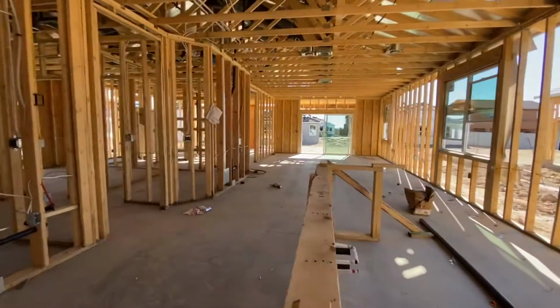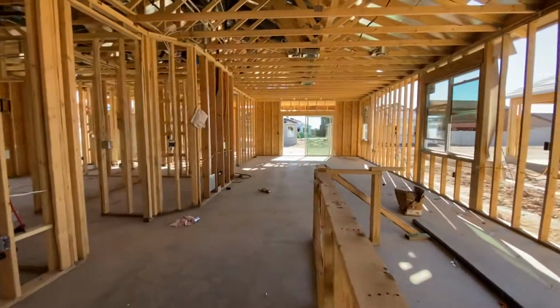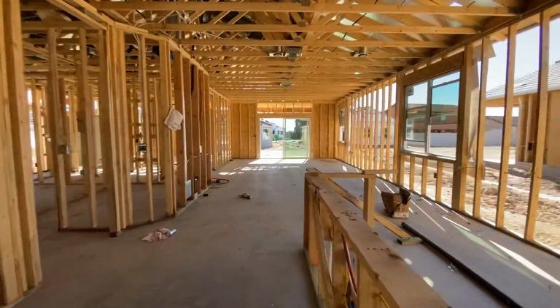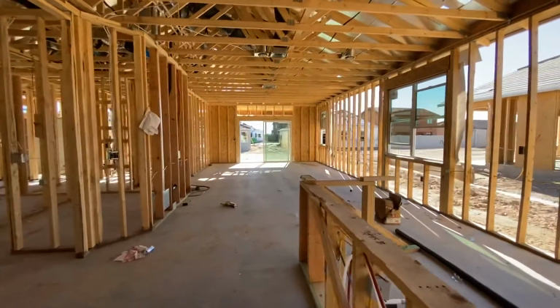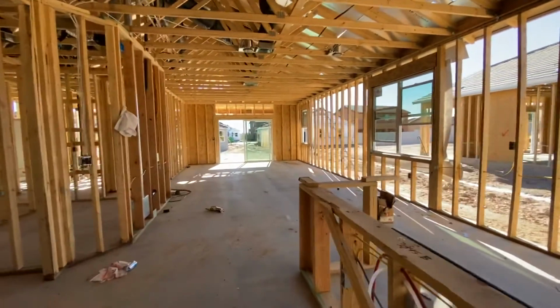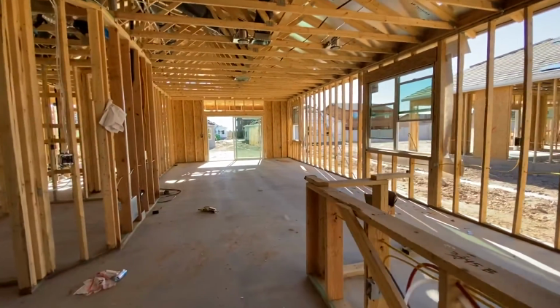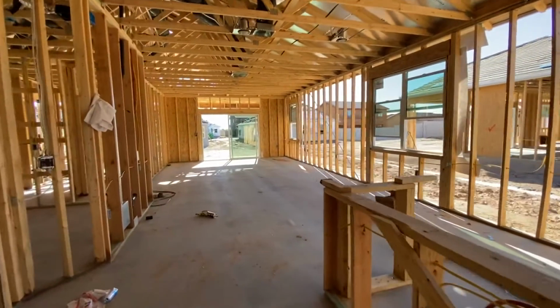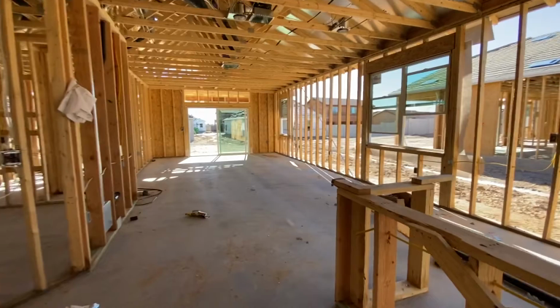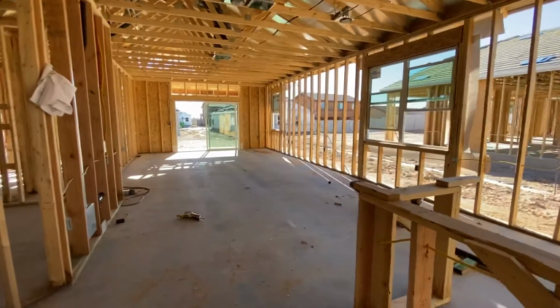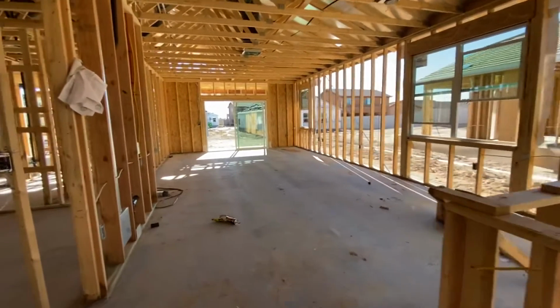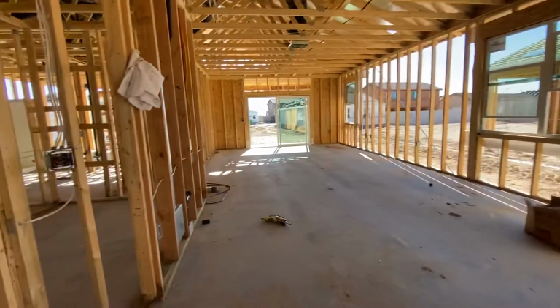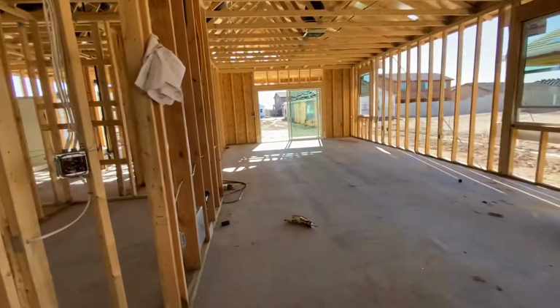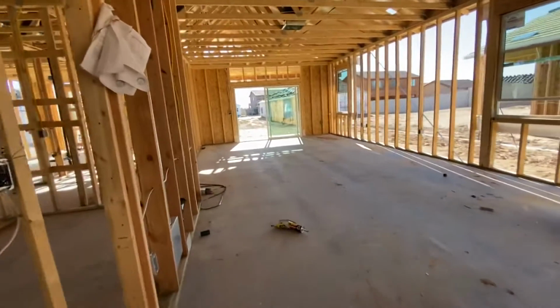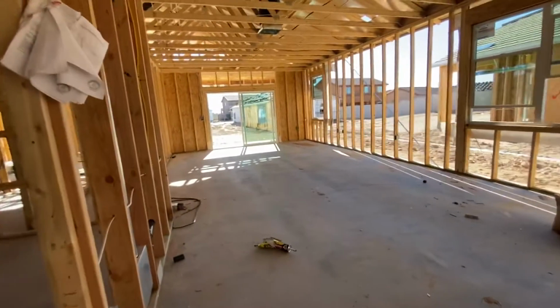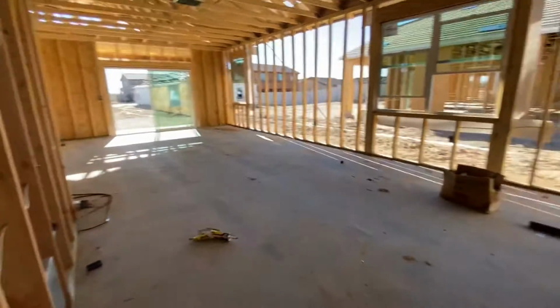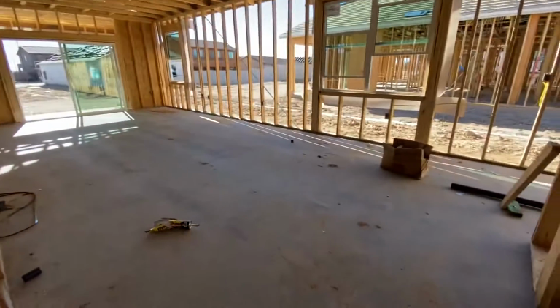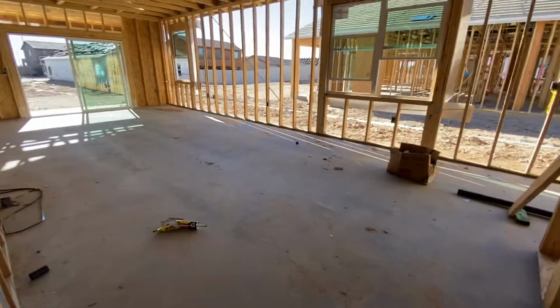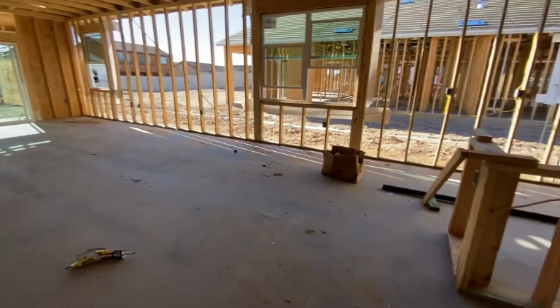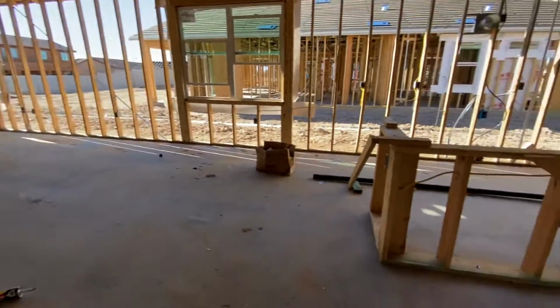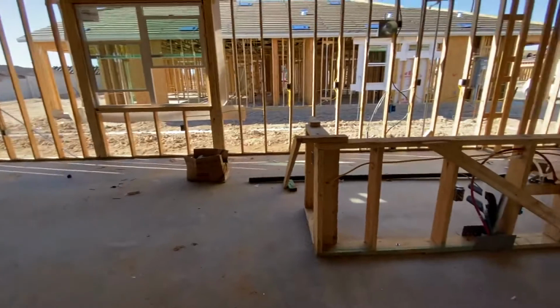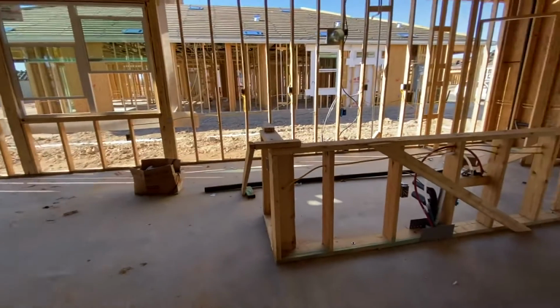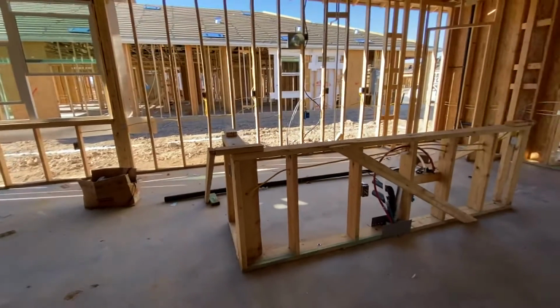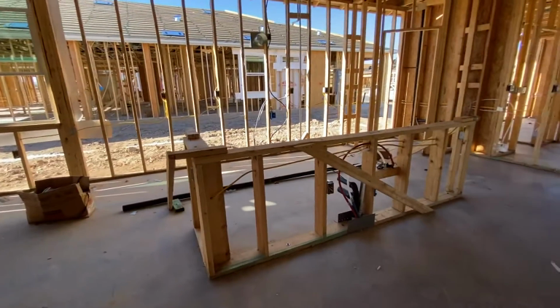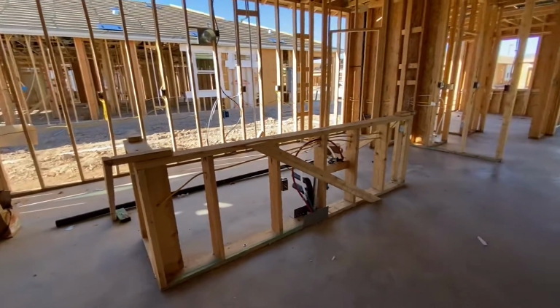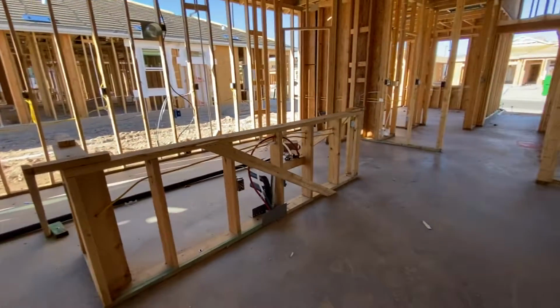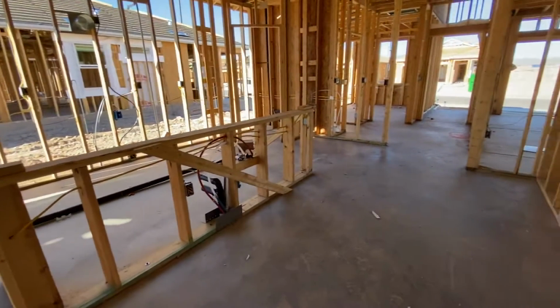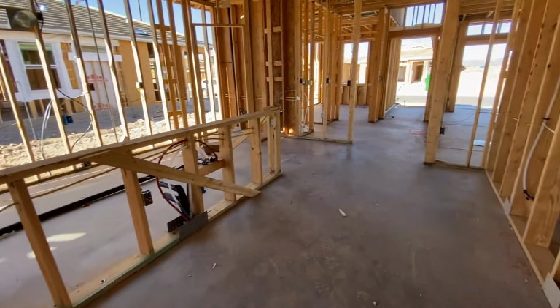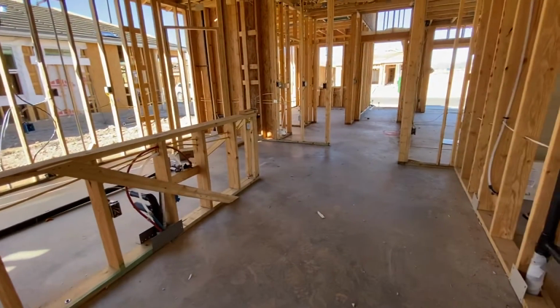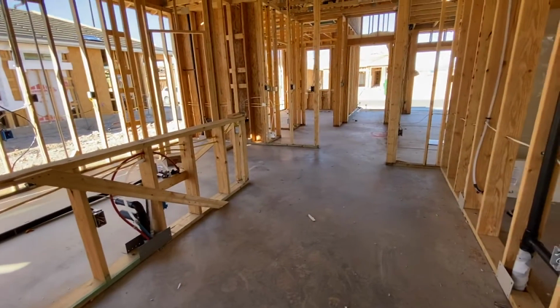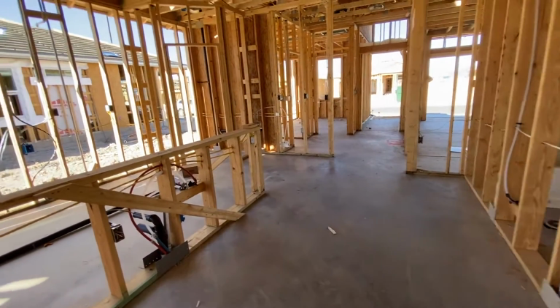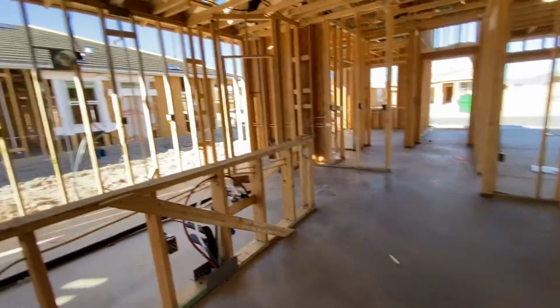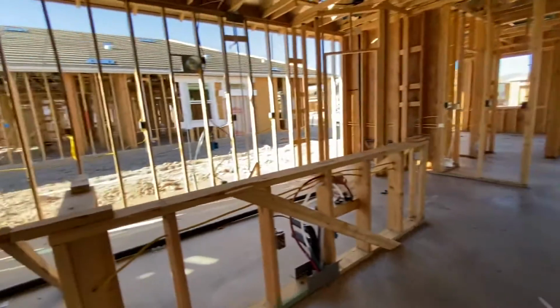It's actually a long space. It's not an extremely wide space, but once the island is in, it'll be a good area.